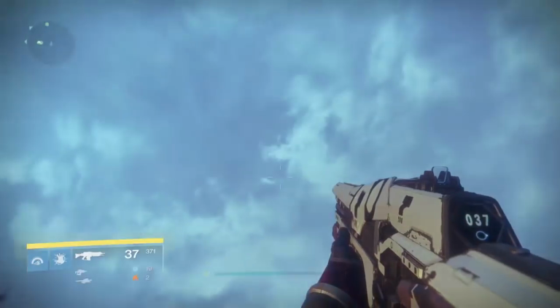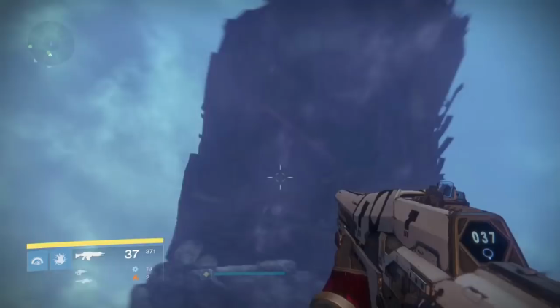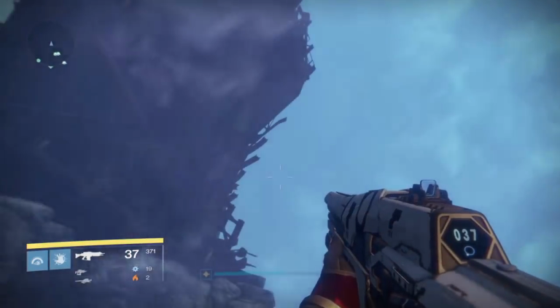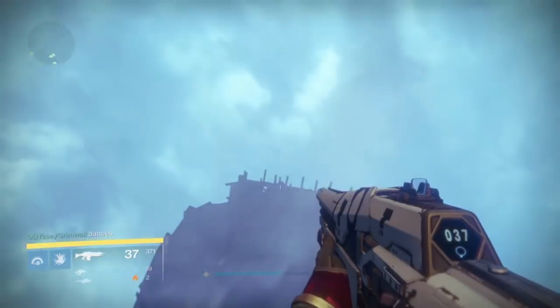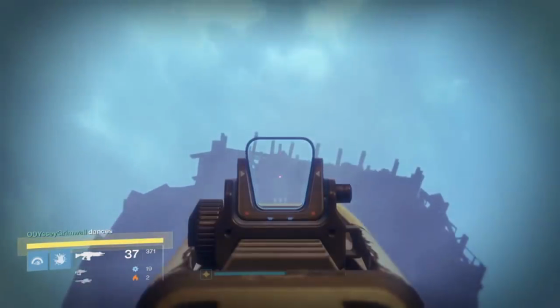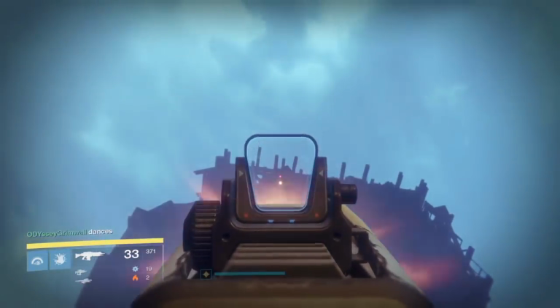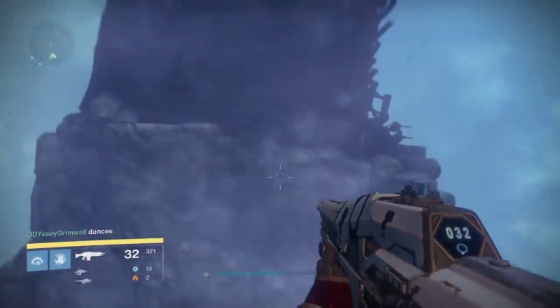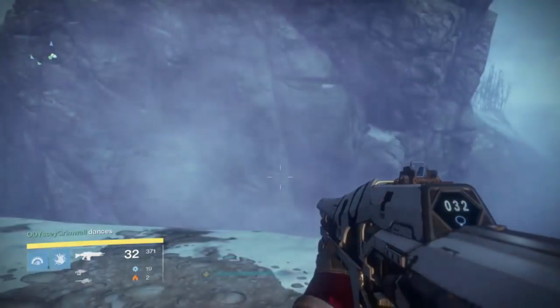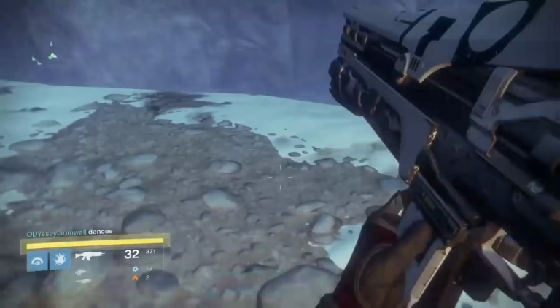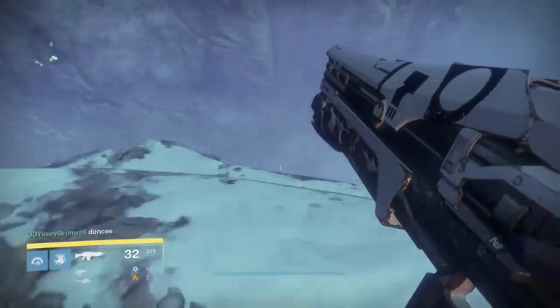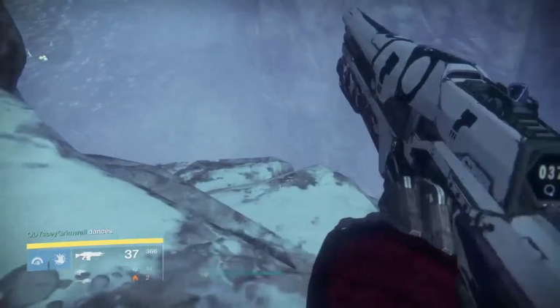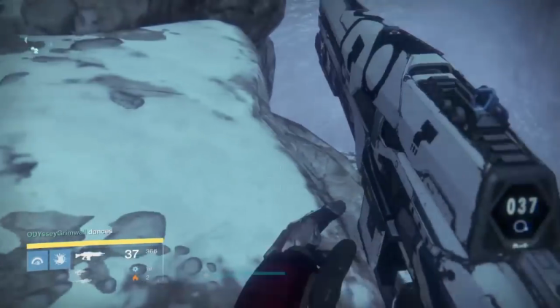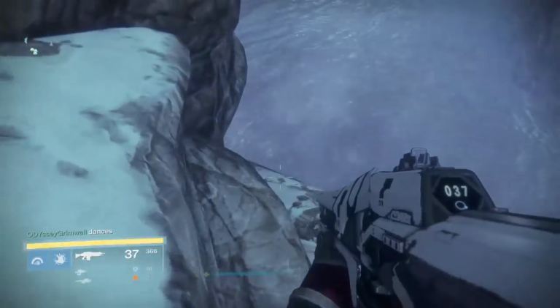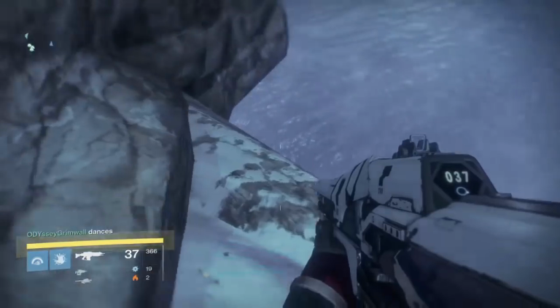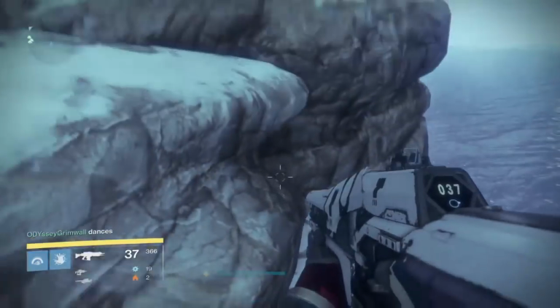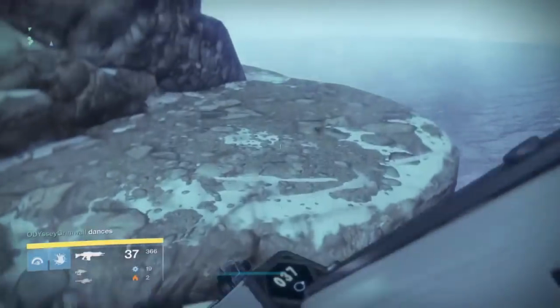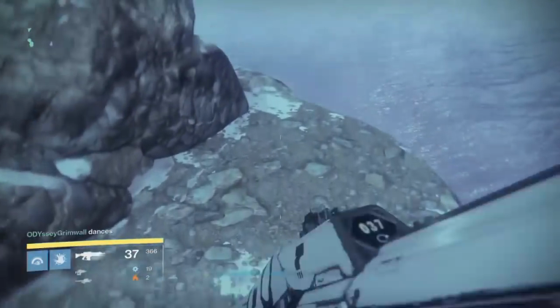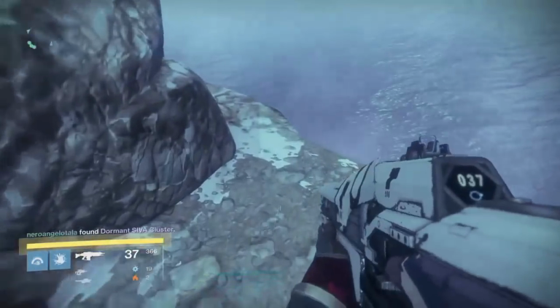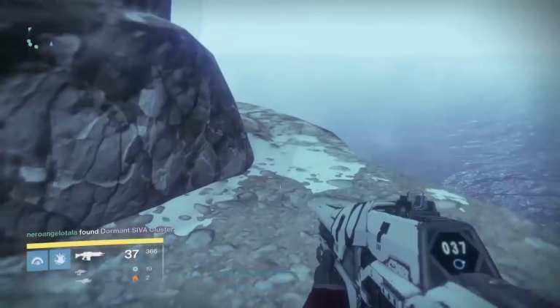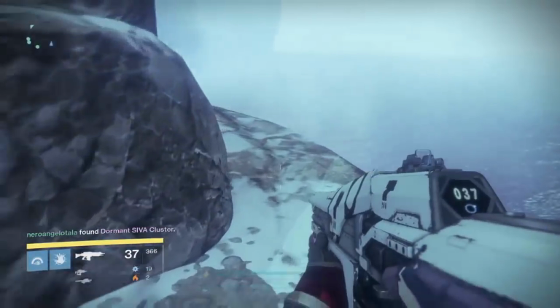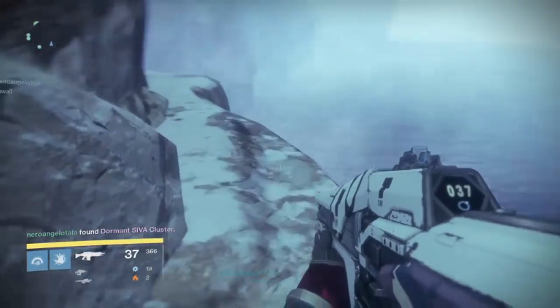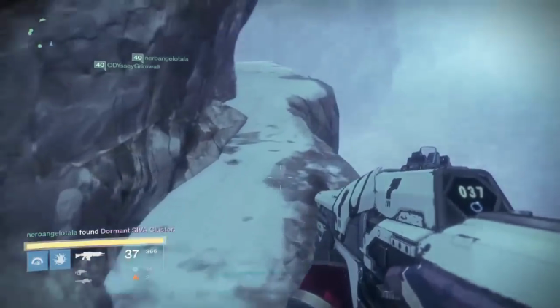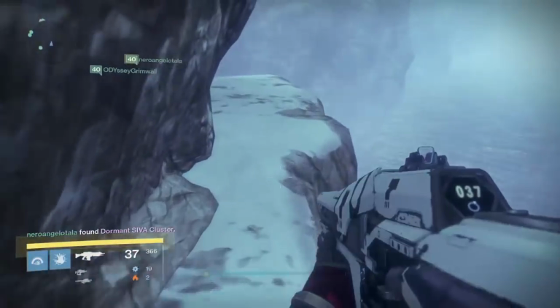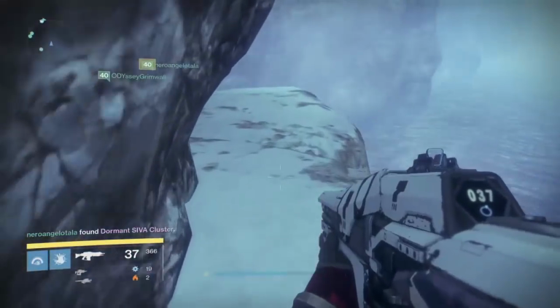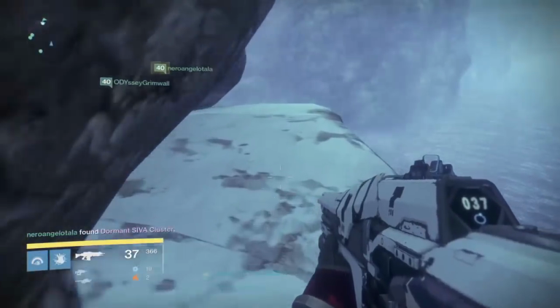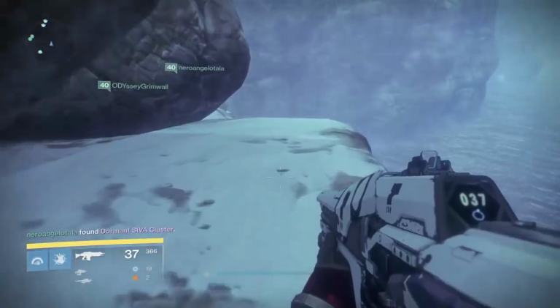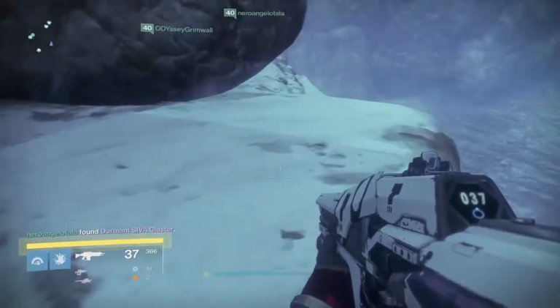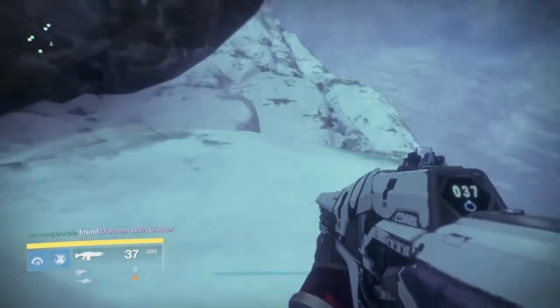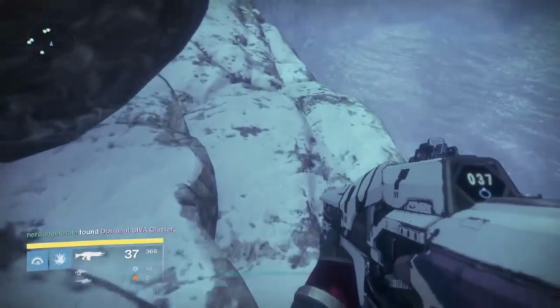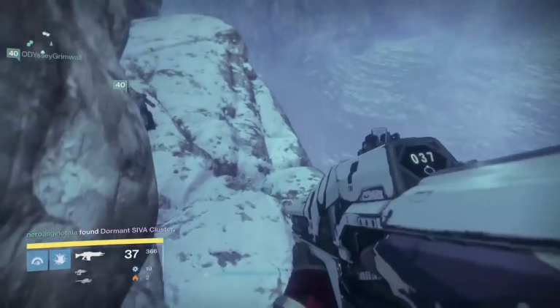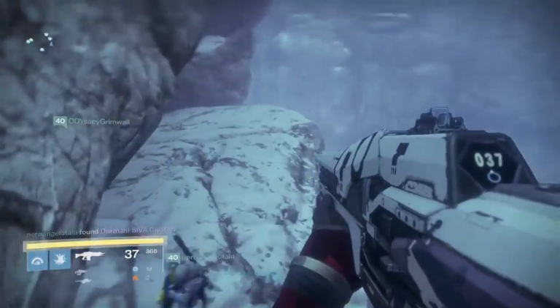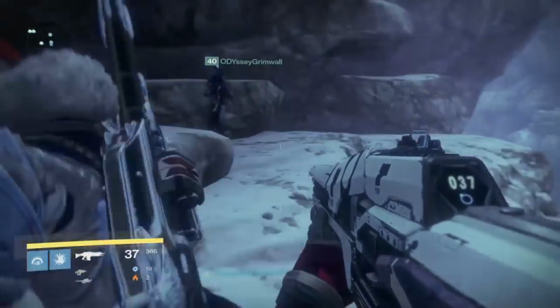Fallen 3.7 is very easy. Once you've fallen off the wall after the death trap zamboni, you will land on a little rock platform. Go off to the right, go around the rocks, and you will see the SIVA cluster hidden in a little alcove.